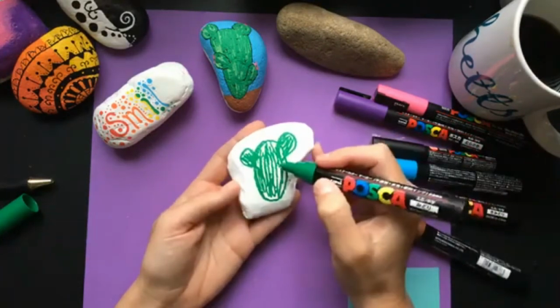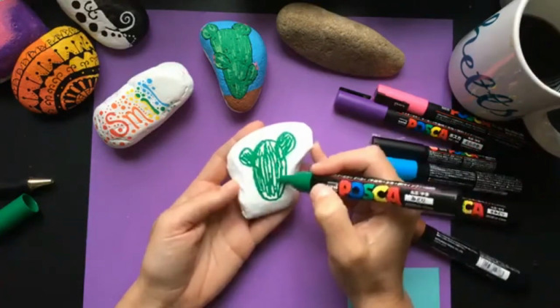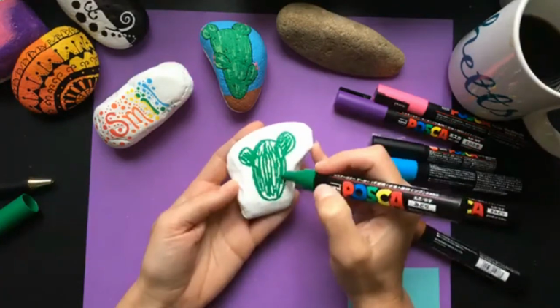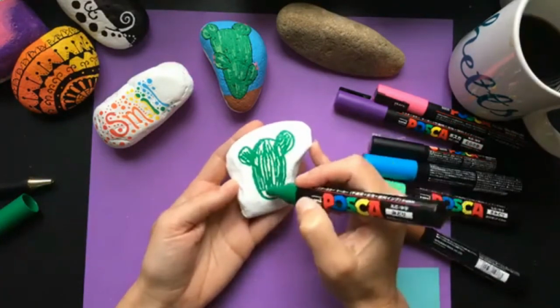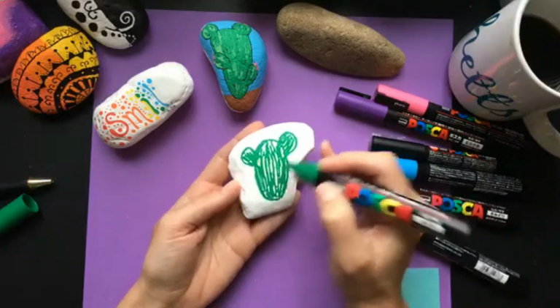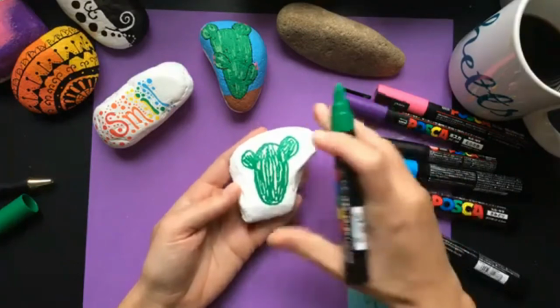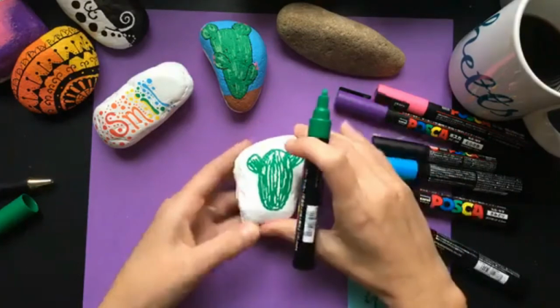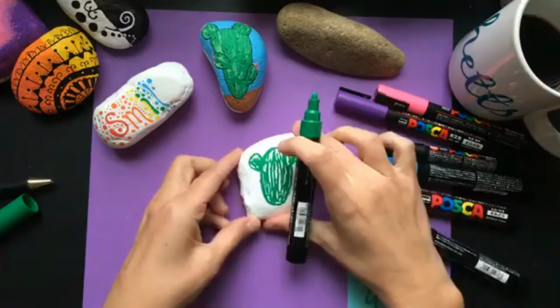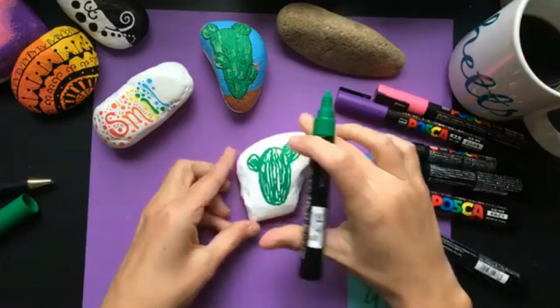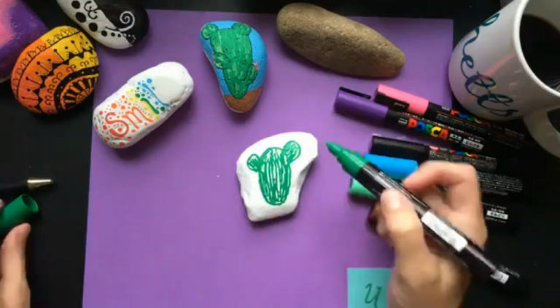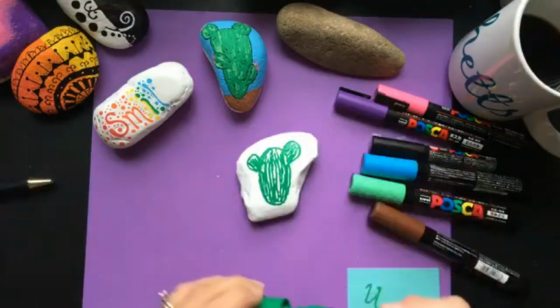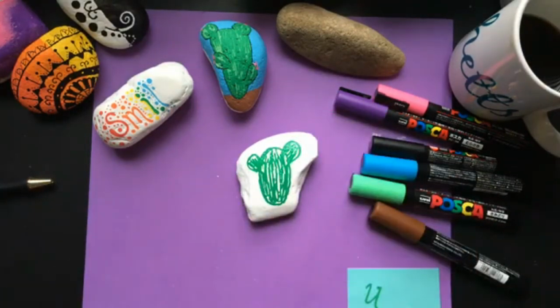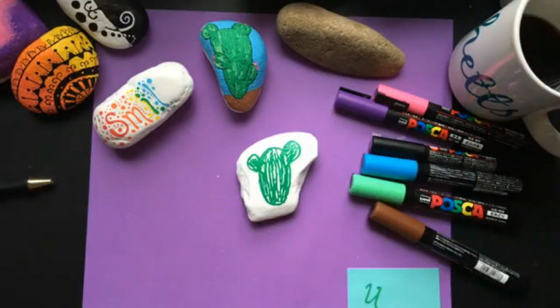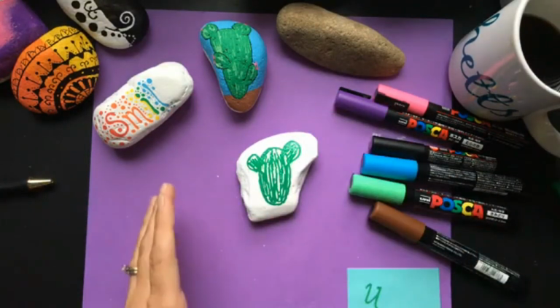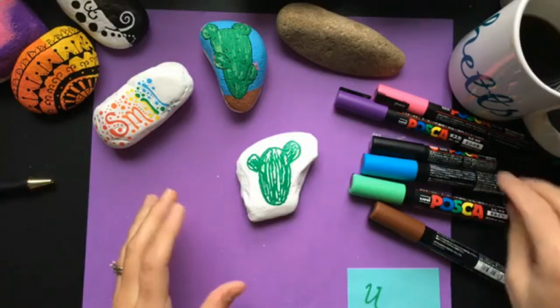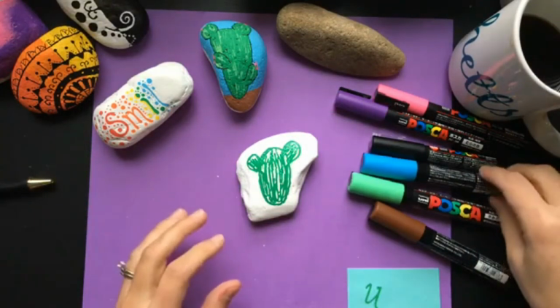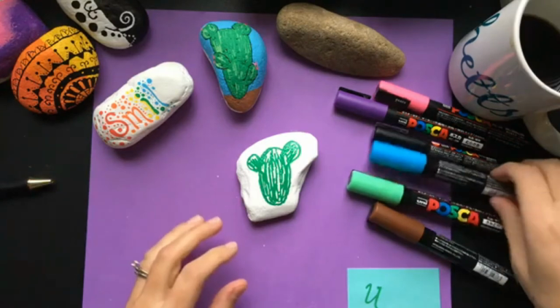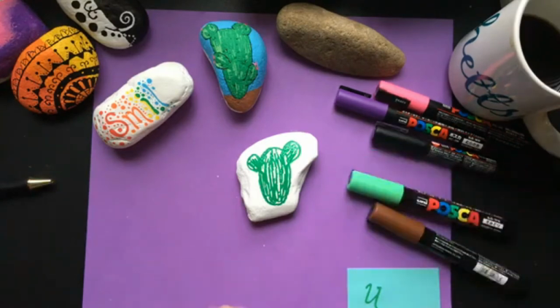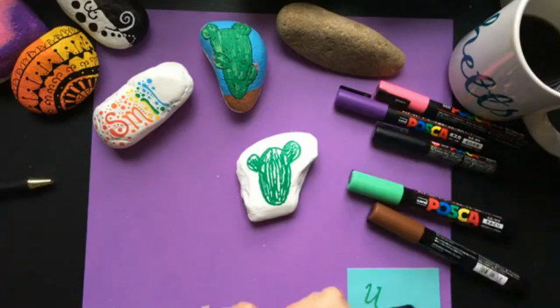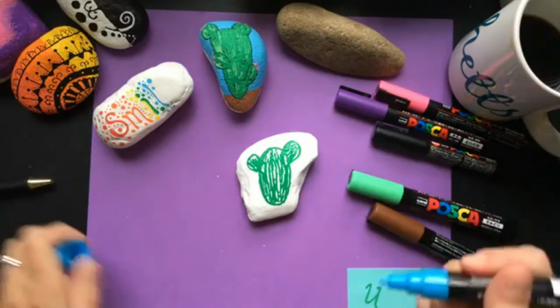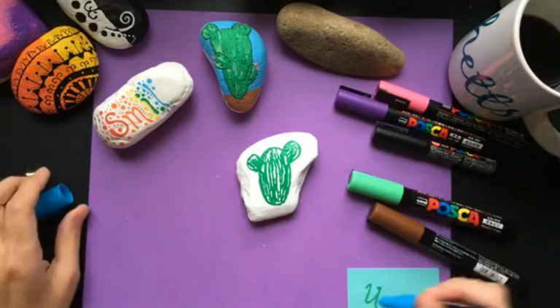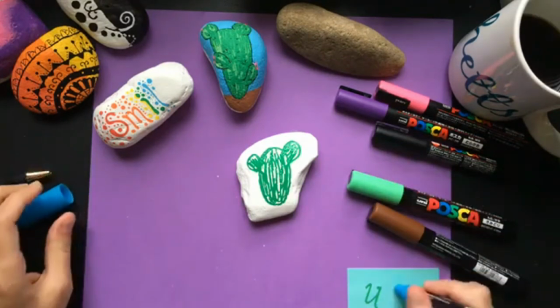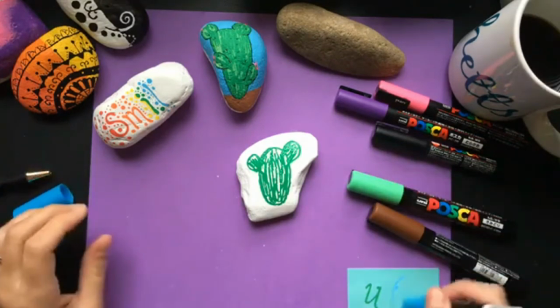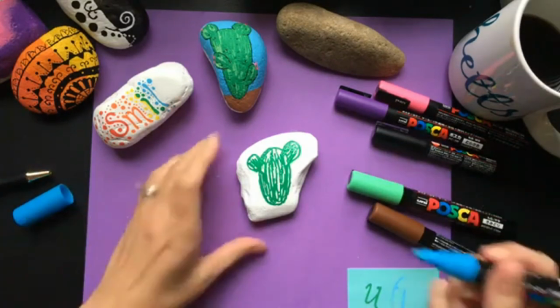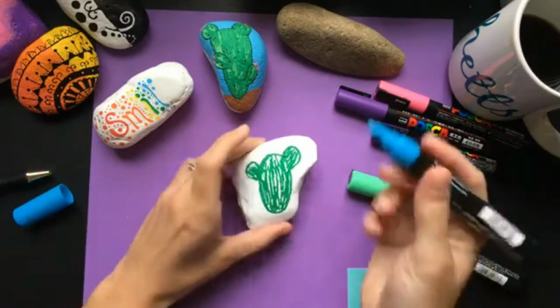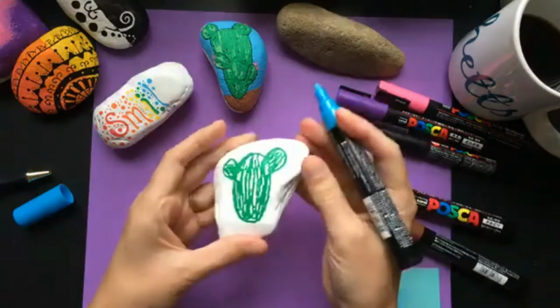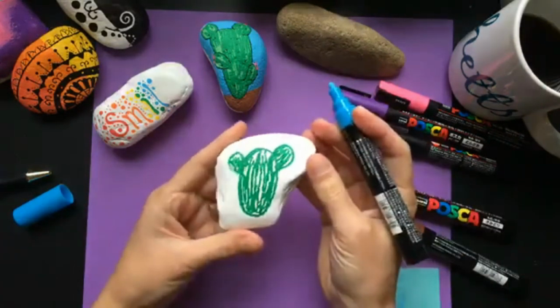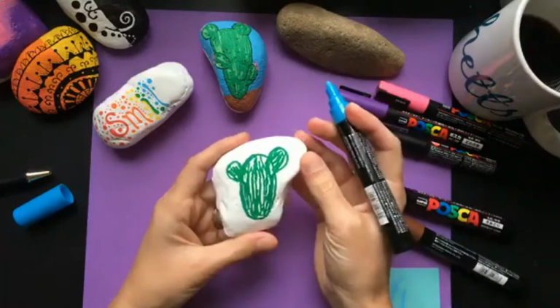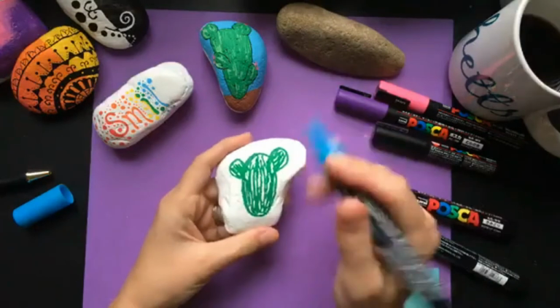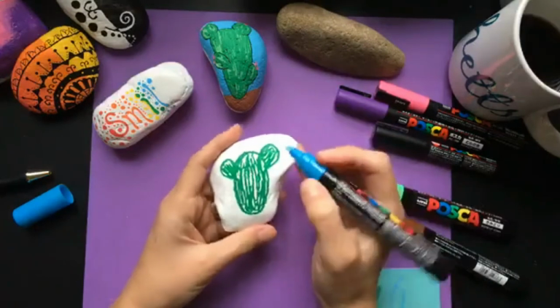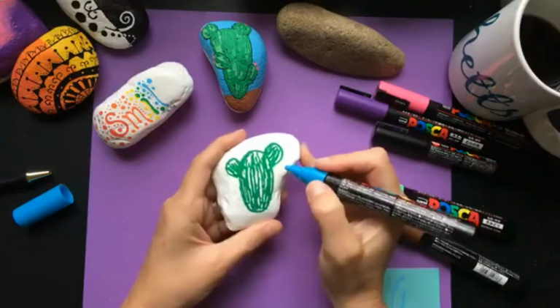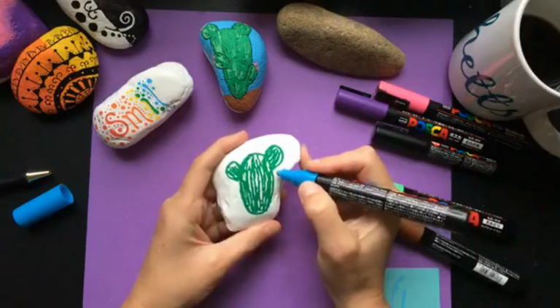Another good thing about them is they dry fairly quickly, so you can go back over with other colors in a decent amount of time. So we're going to work on the outside and just let the green set a little bit.